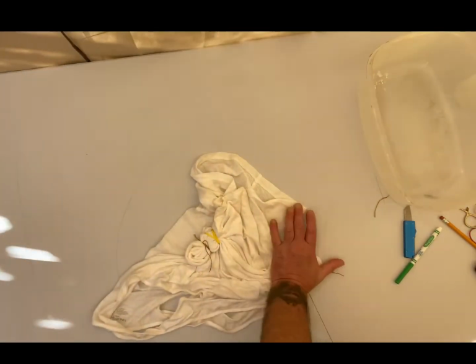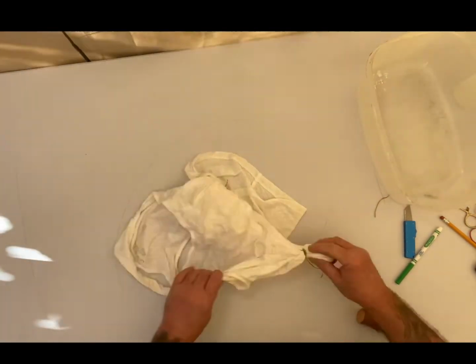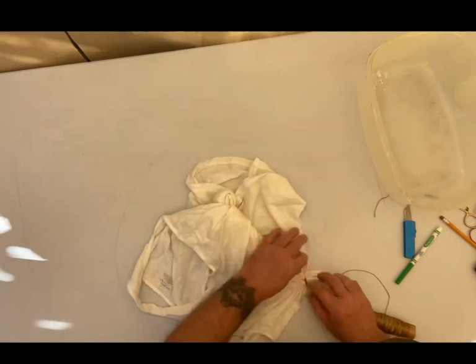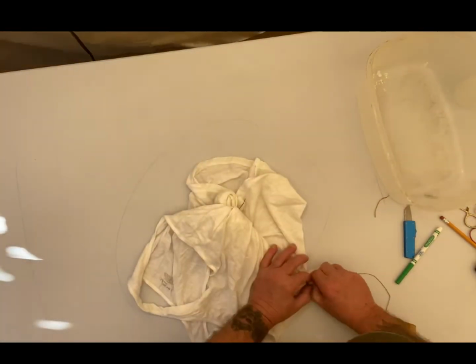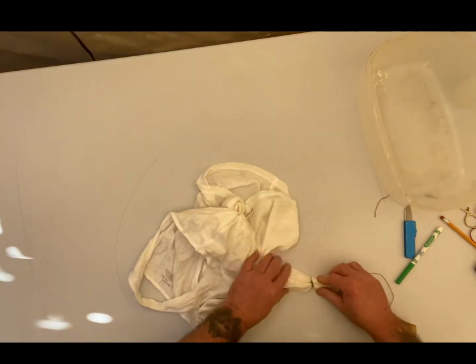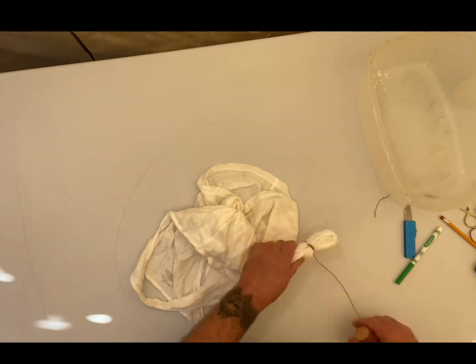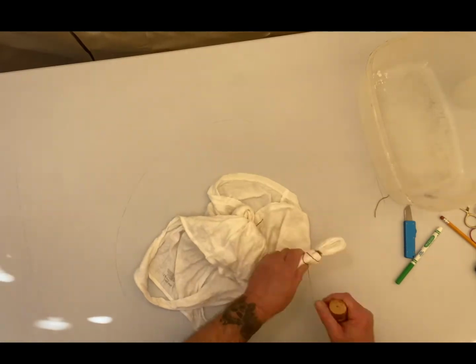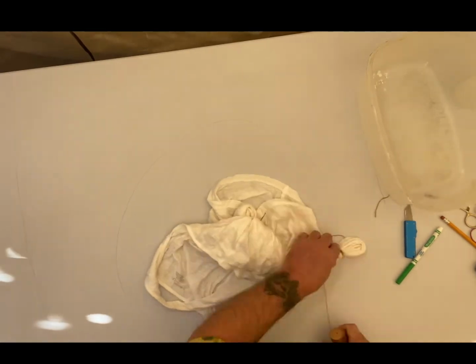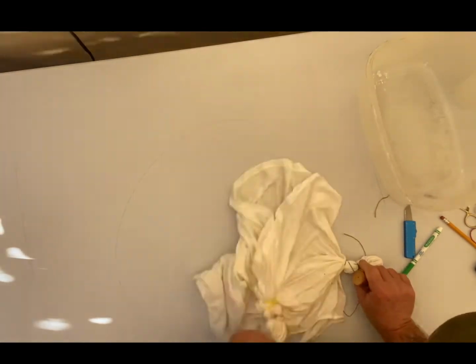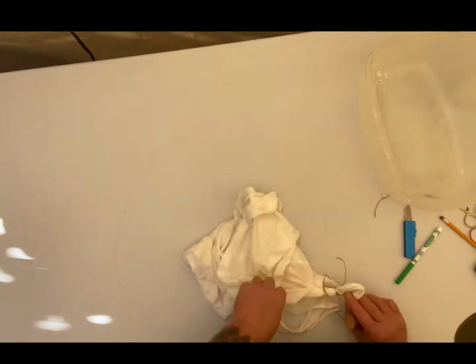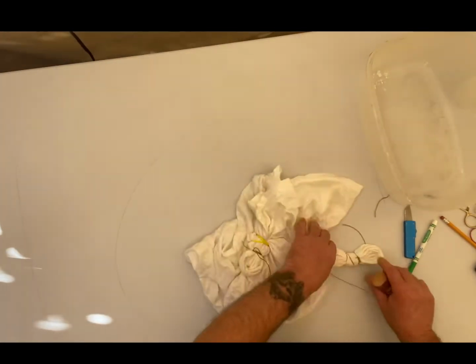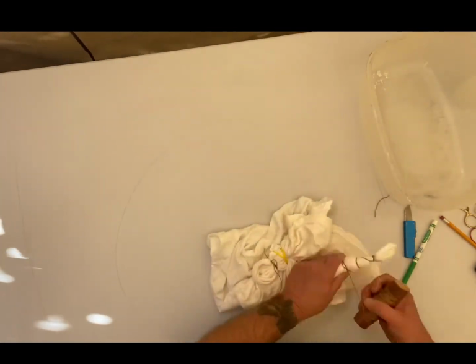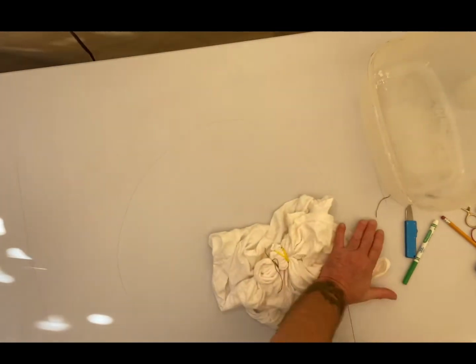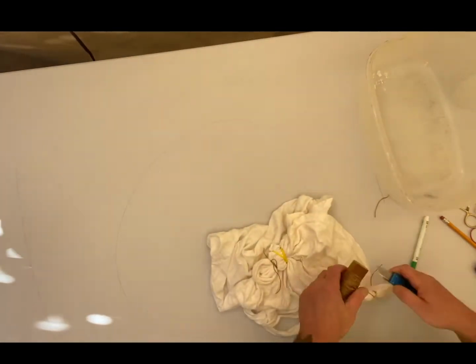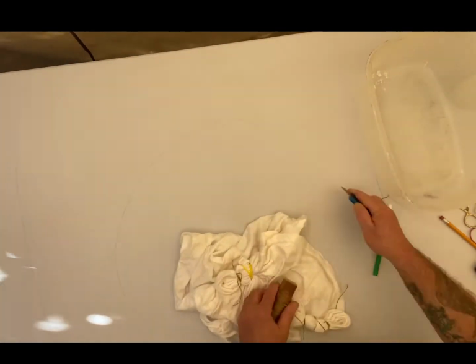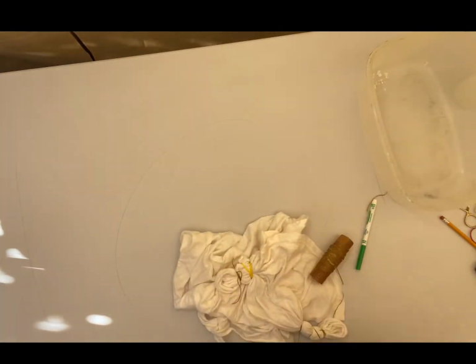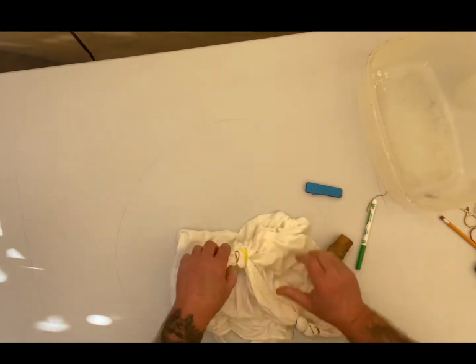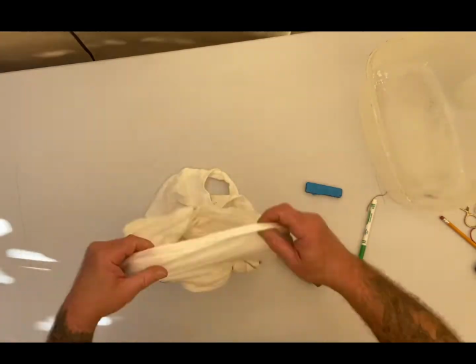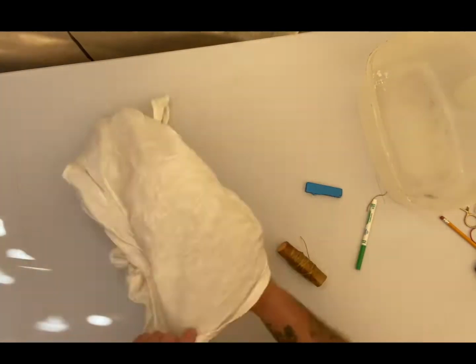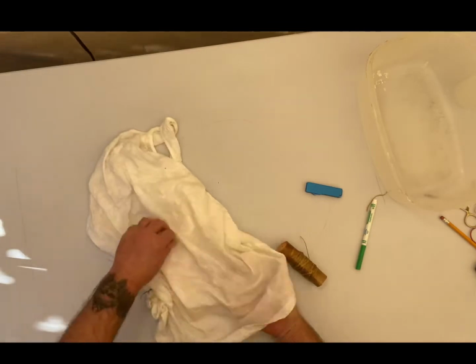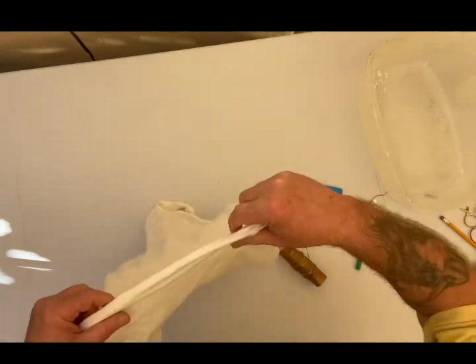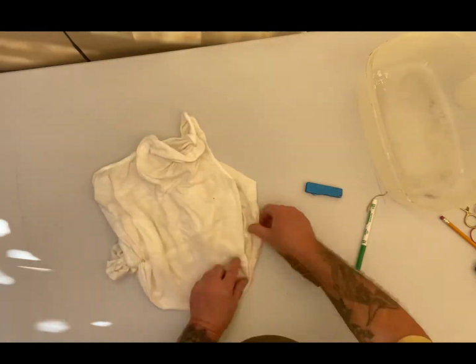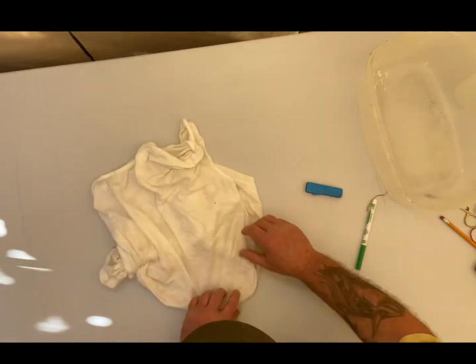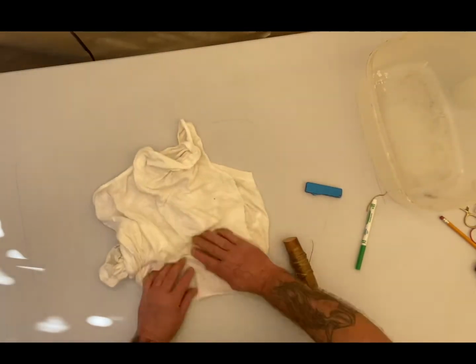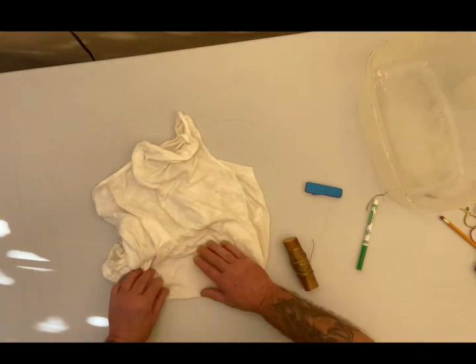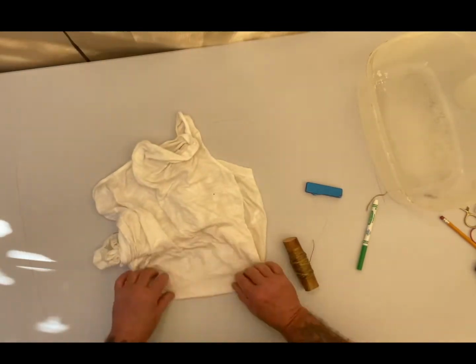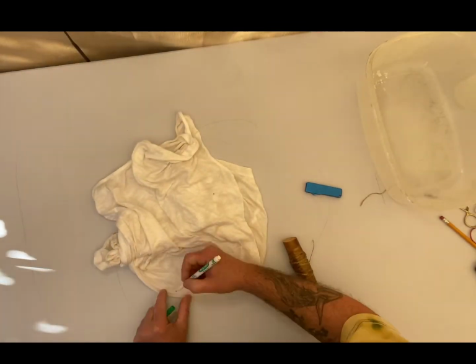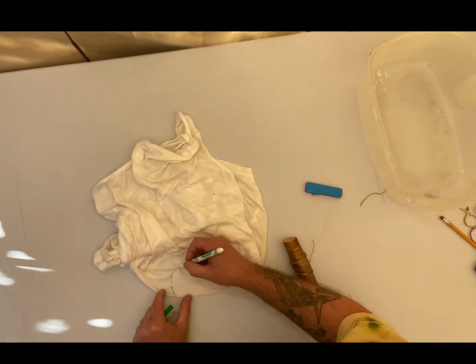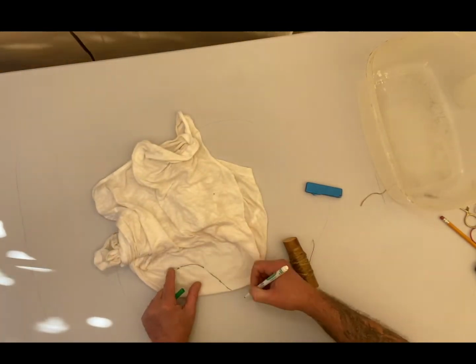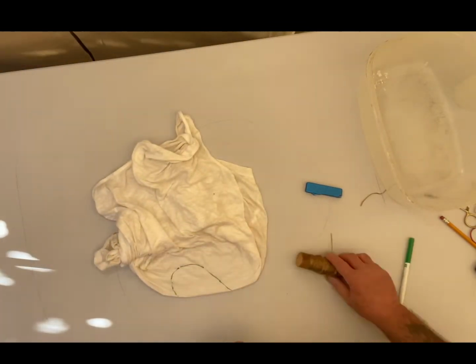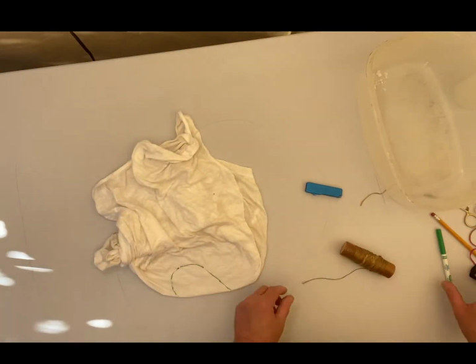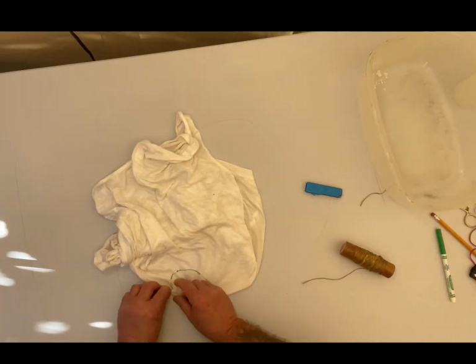I wish that first heart I did, I didn't double it up. The rest of them are all single hearts, so it kind of looks funky at the end, but it'll be all right. Someone will wear it.